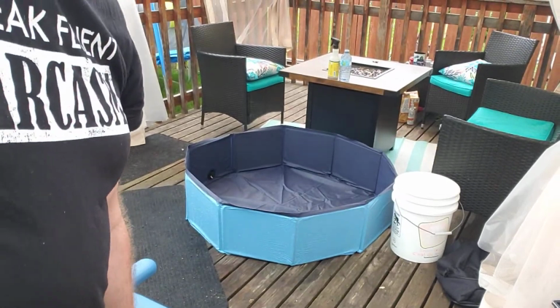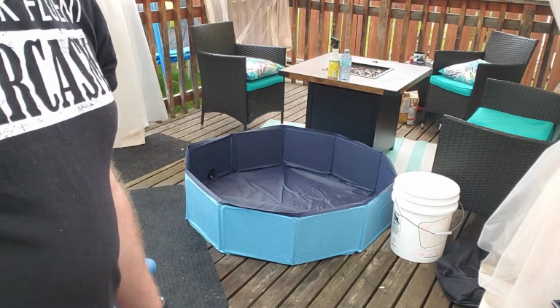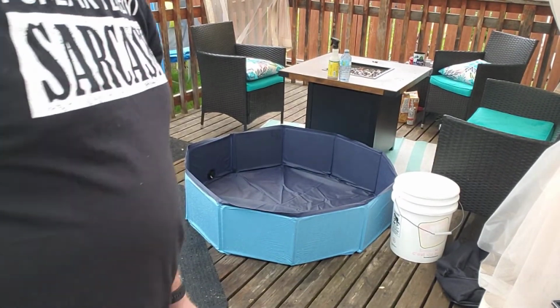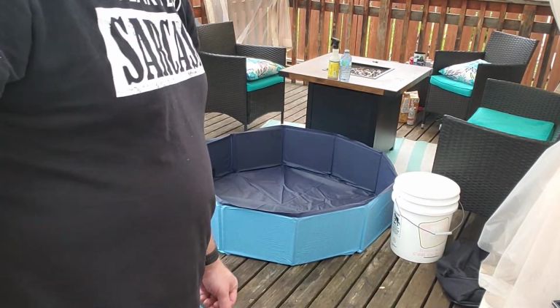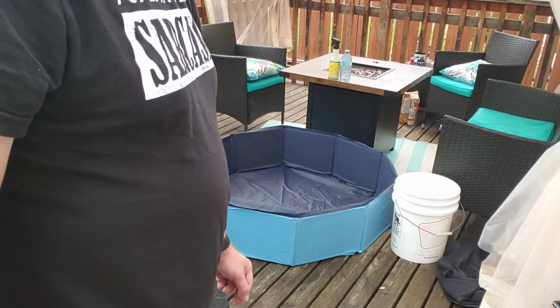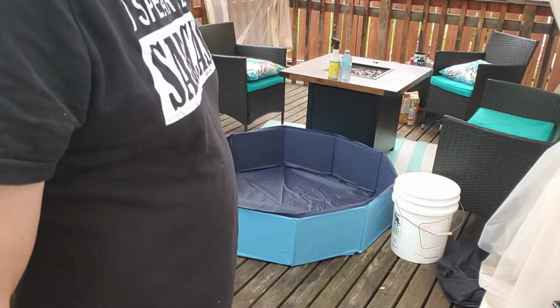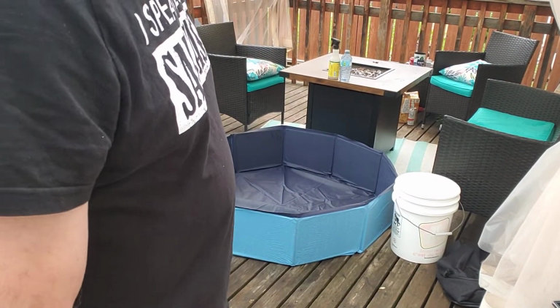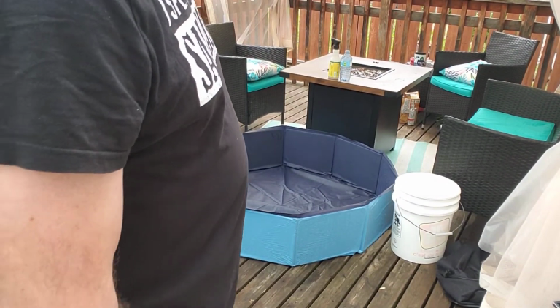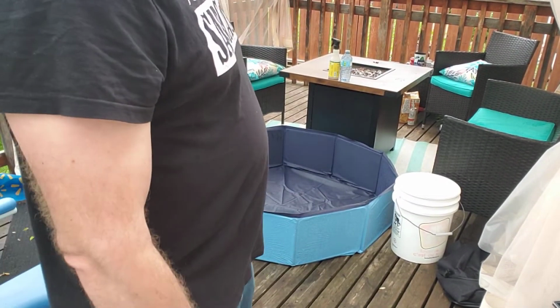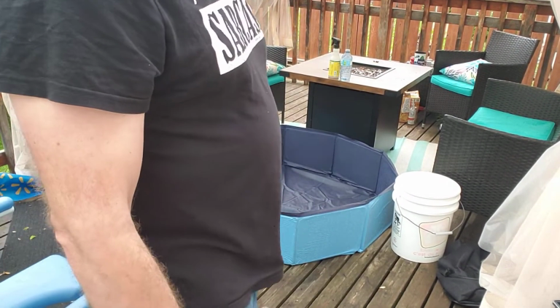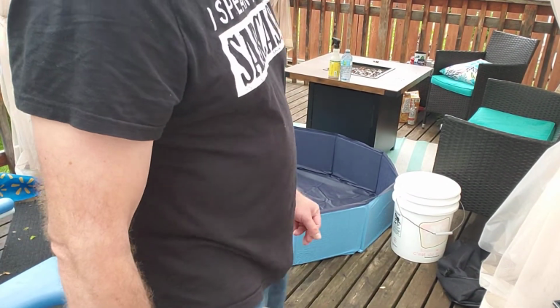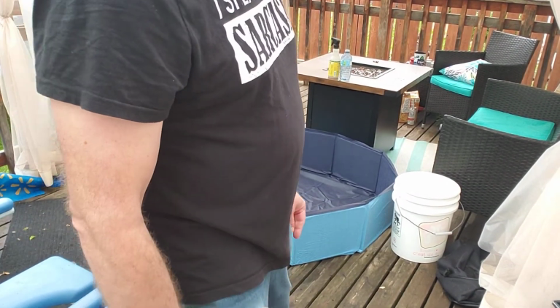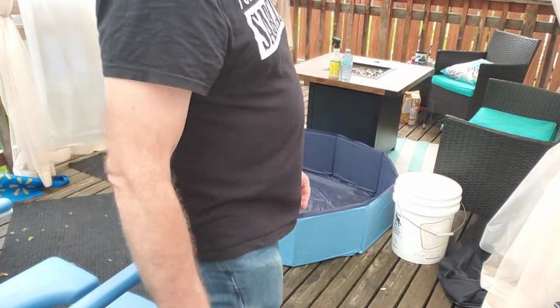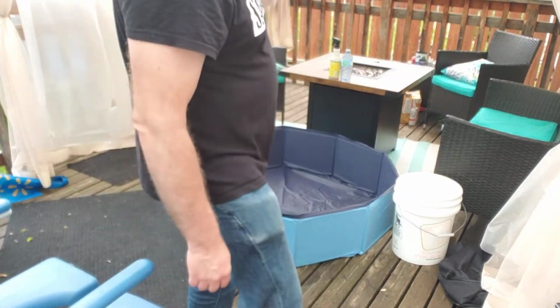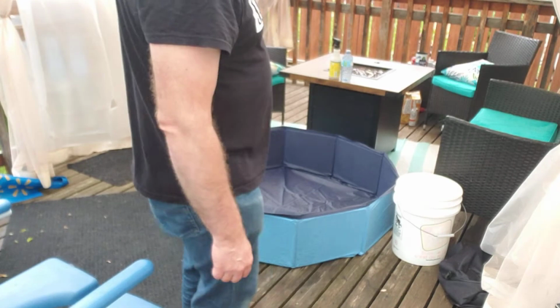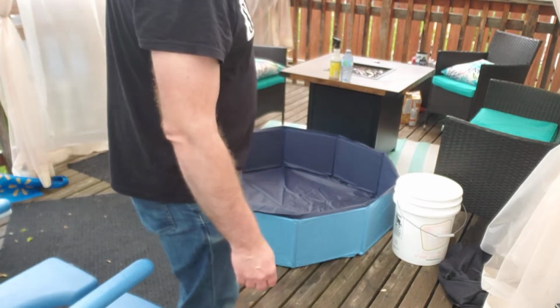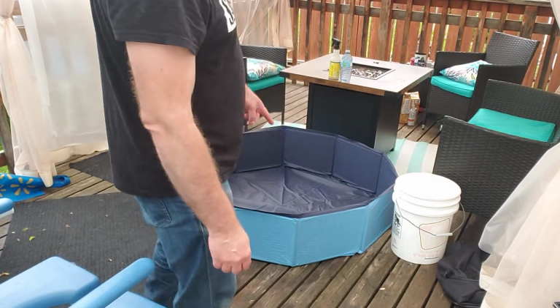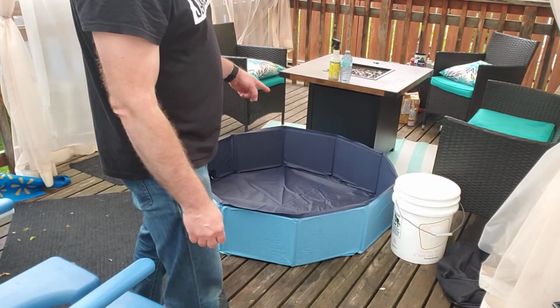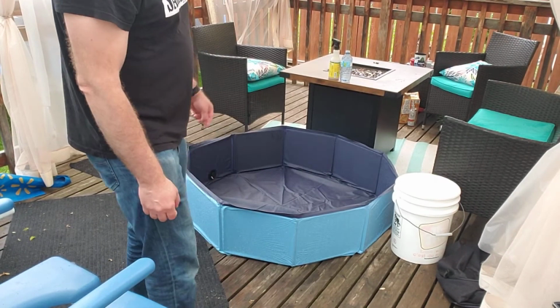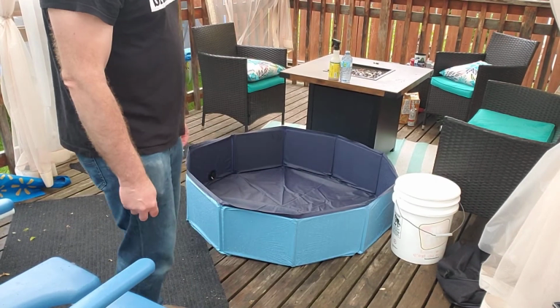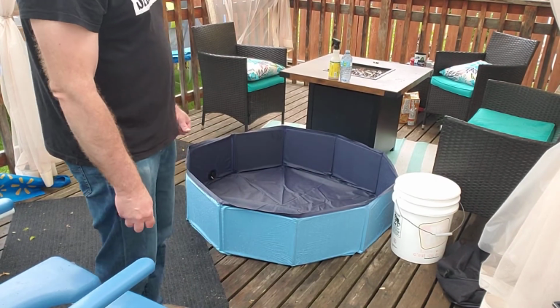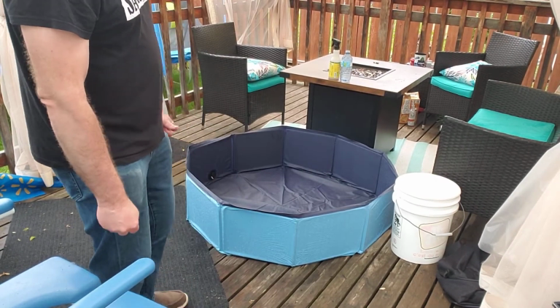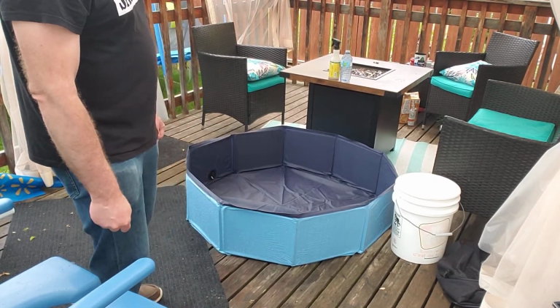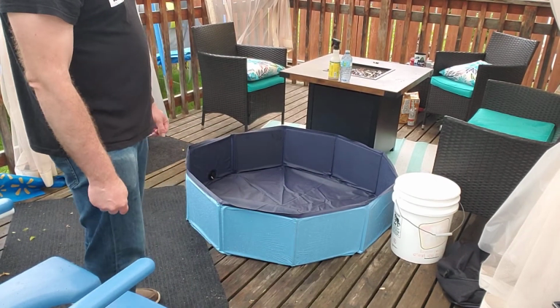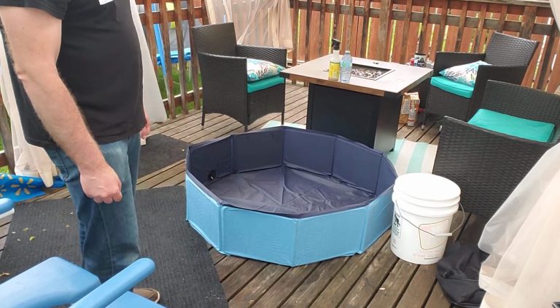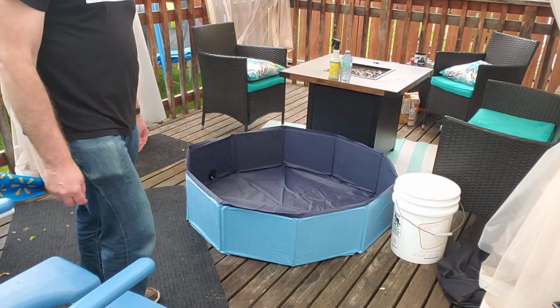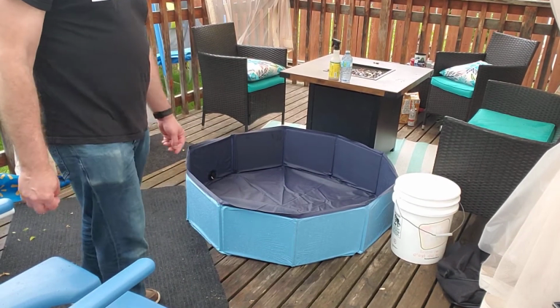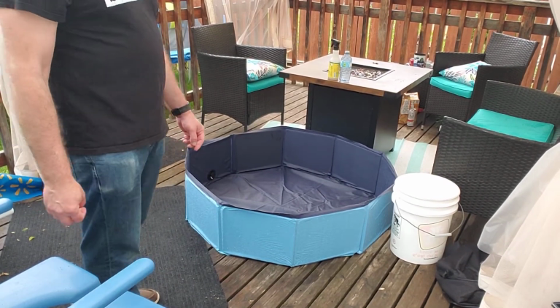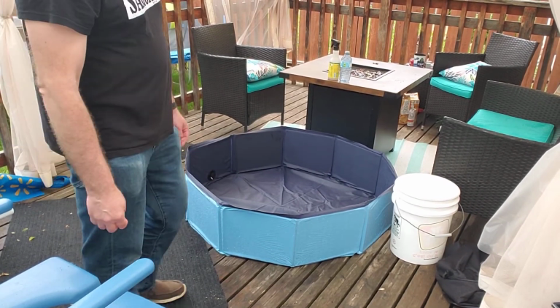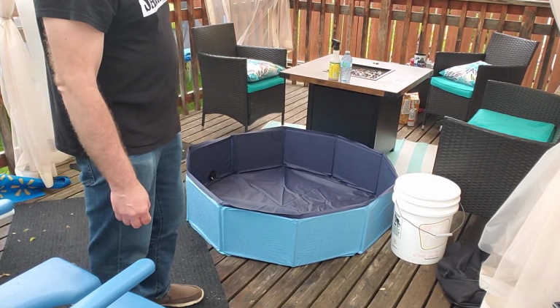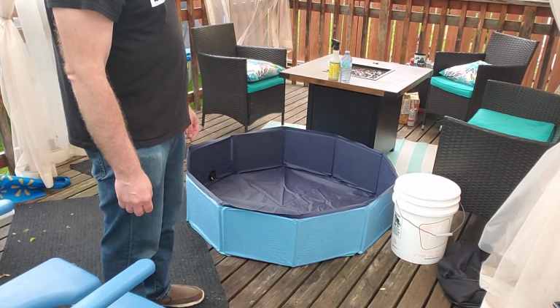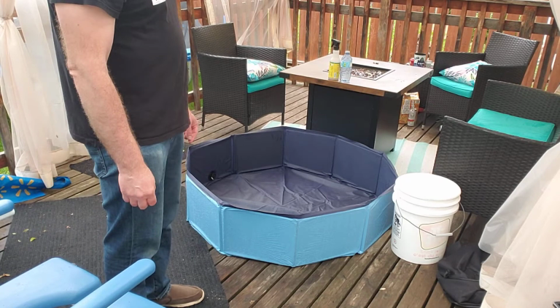So this is my setup here for keeping my dad's hygiene good. I bought a little foldable pet pool — it just folds up like an accordion and you can throw it away.